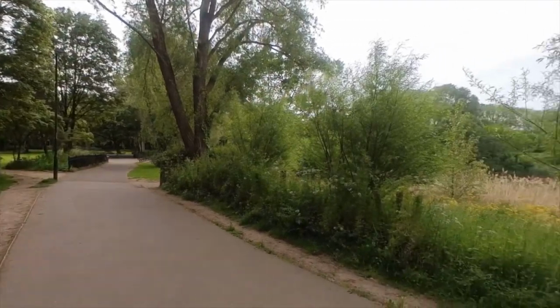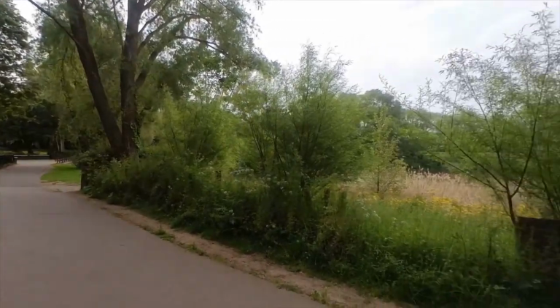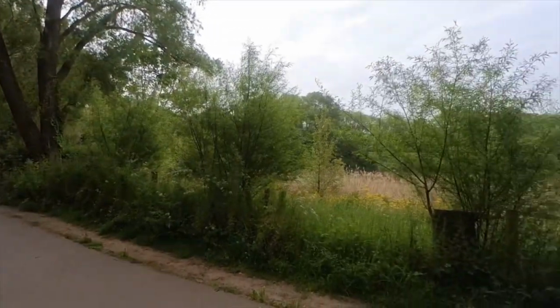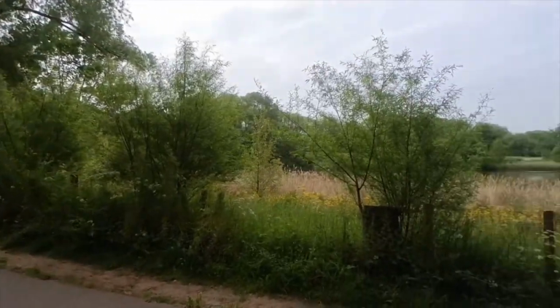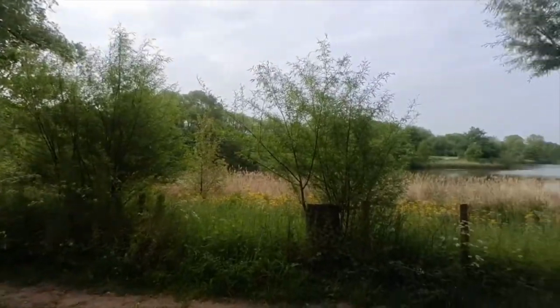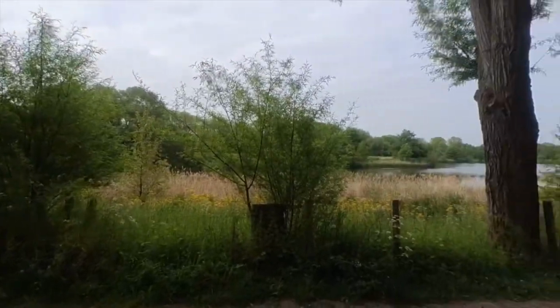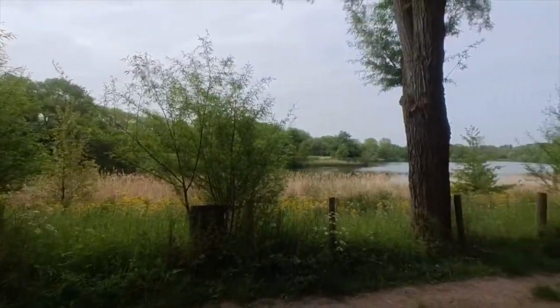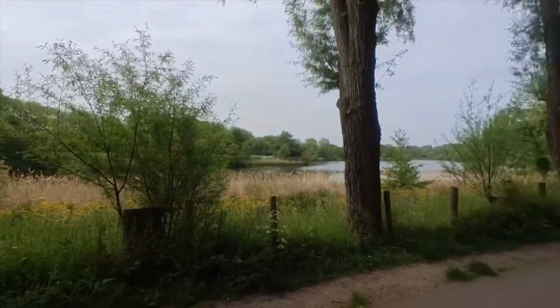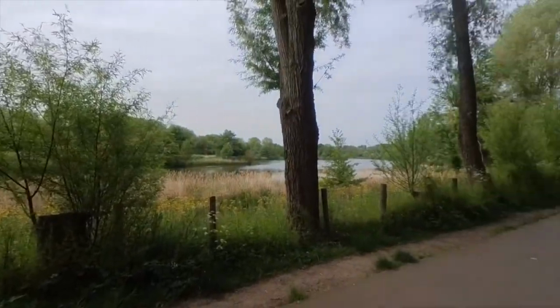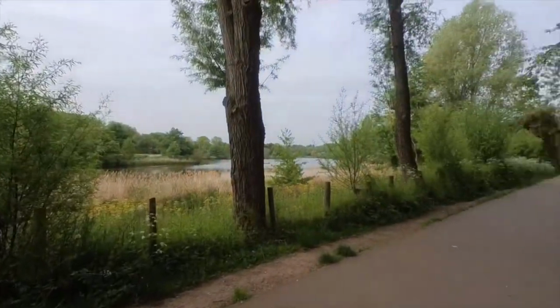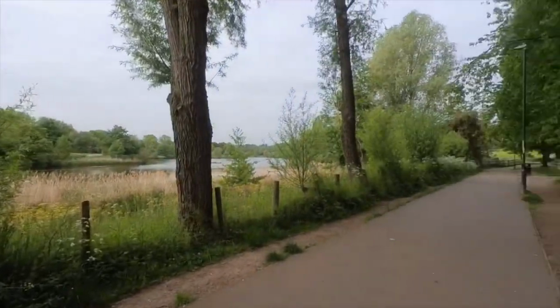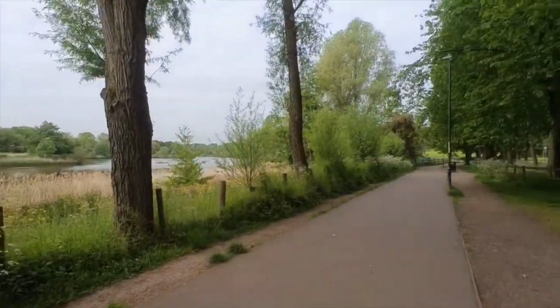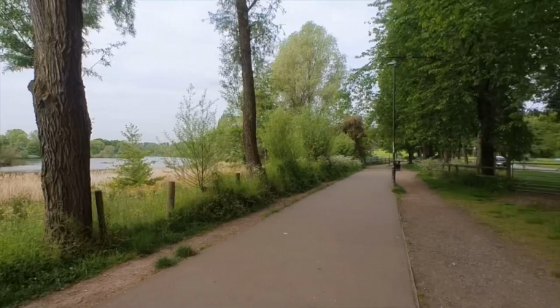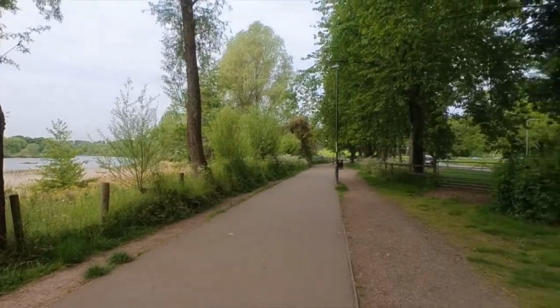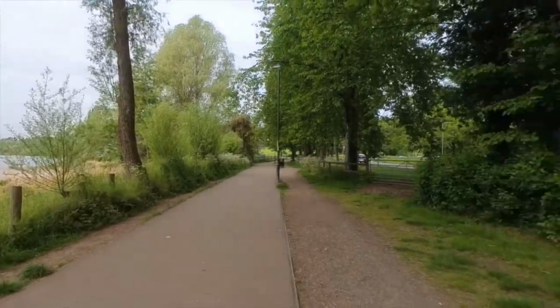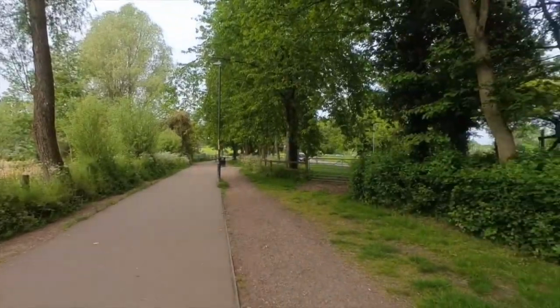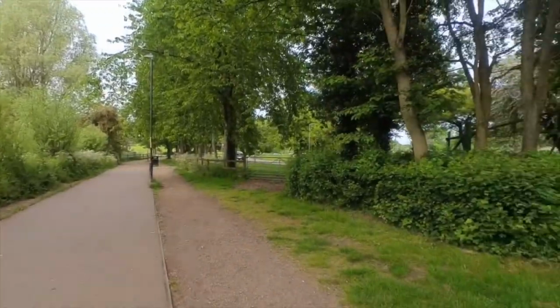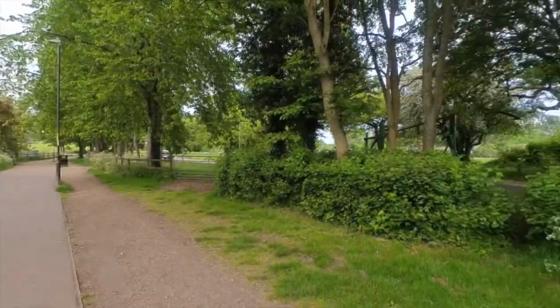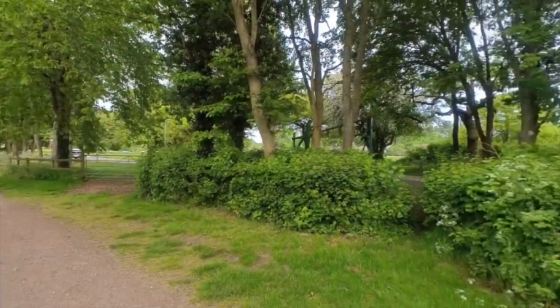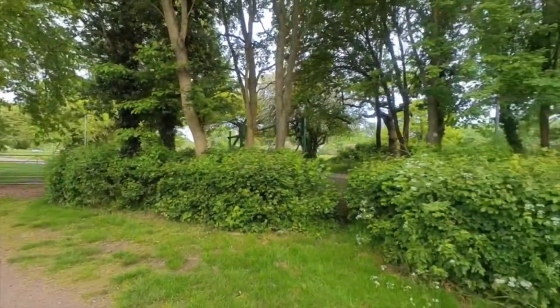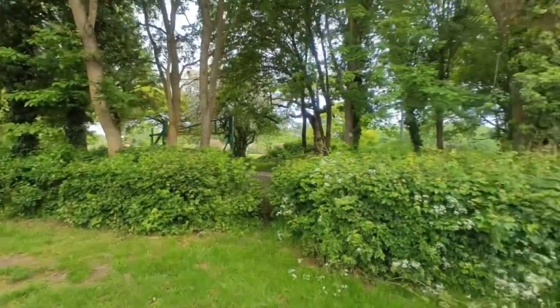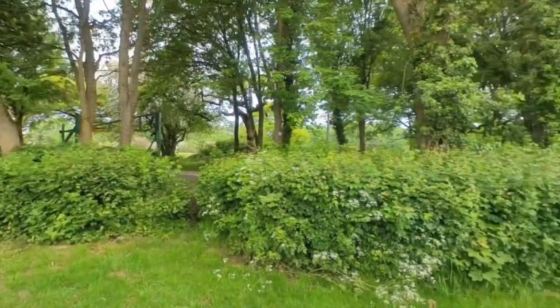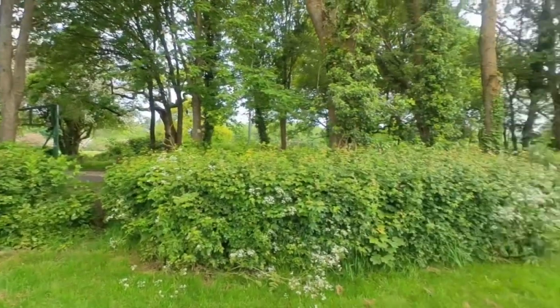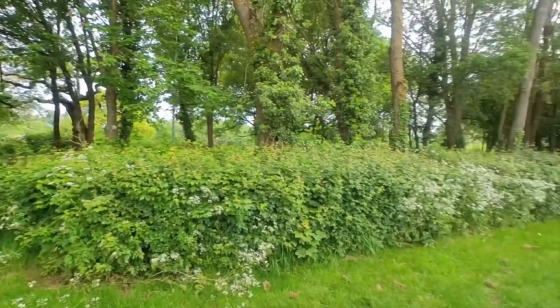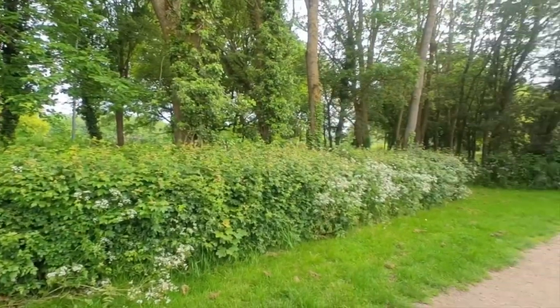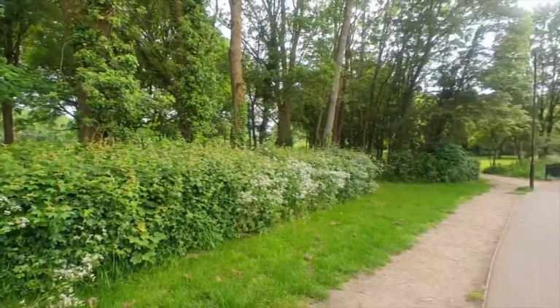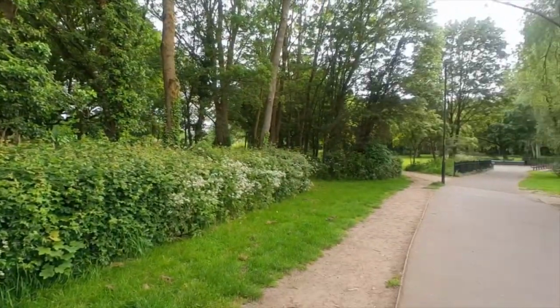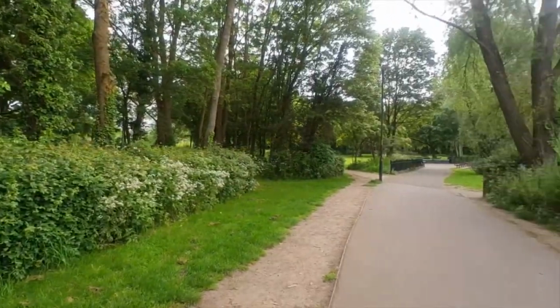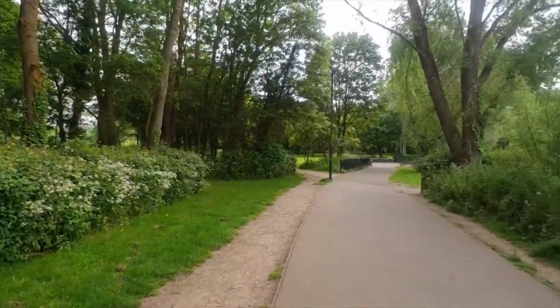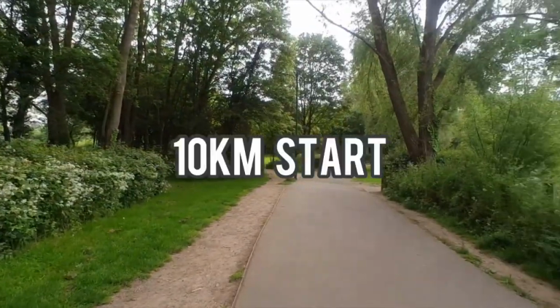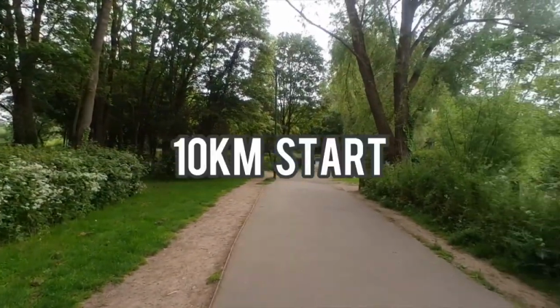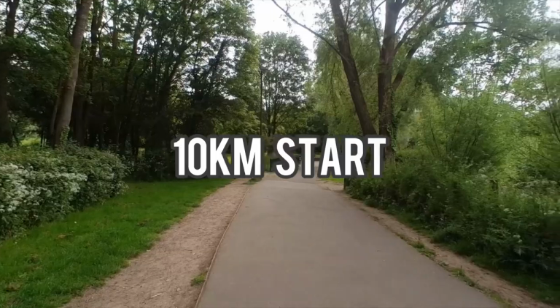The Run Through Redditch 10k and Half Marathon is in its second year, but with a route change to its first edition. Here is a time lapse of the 10k route.